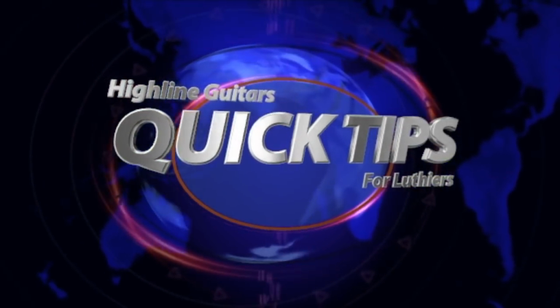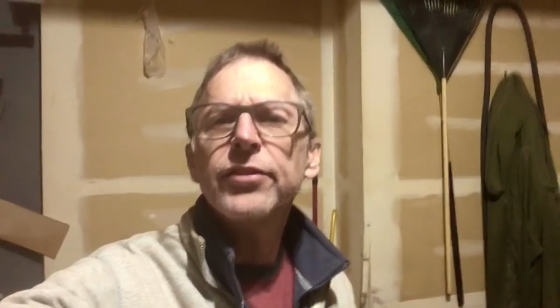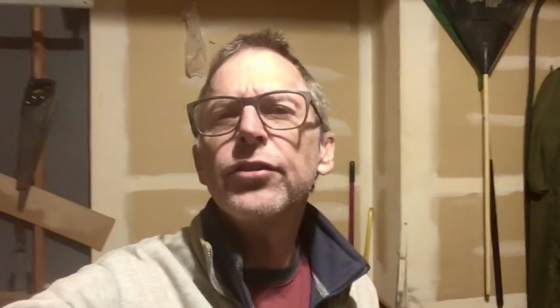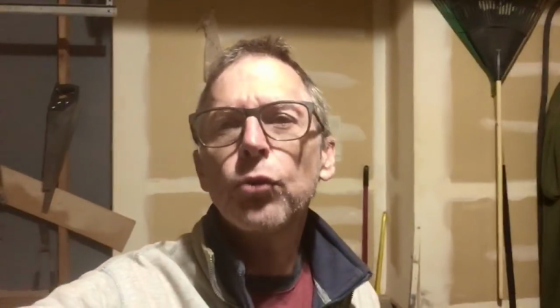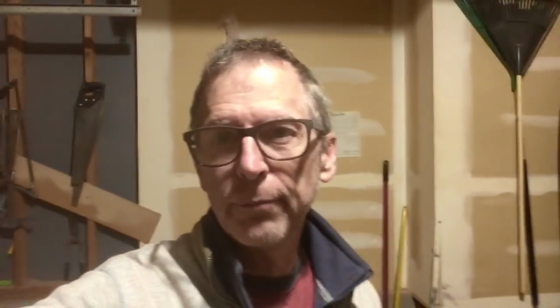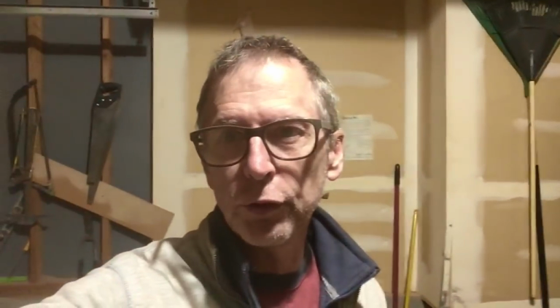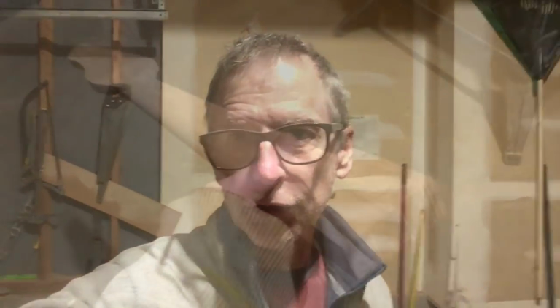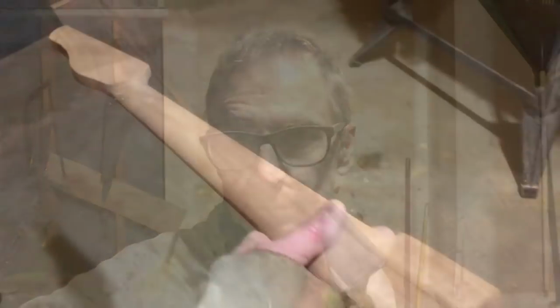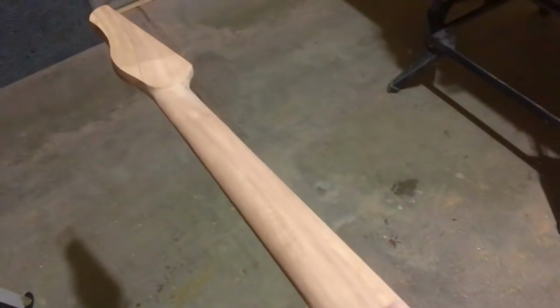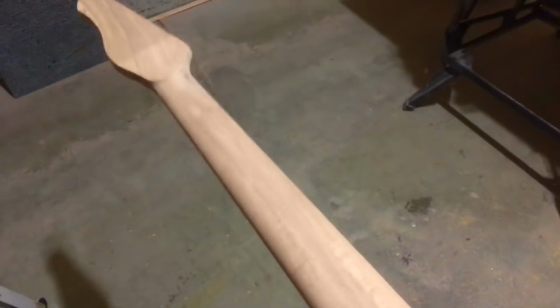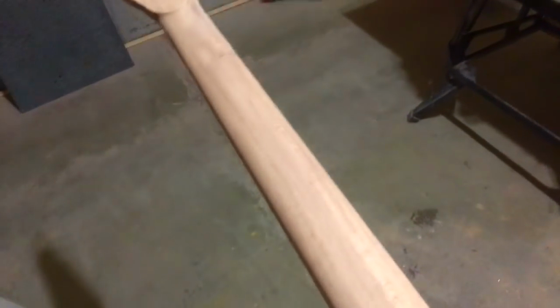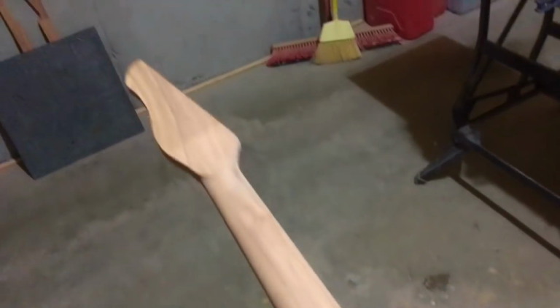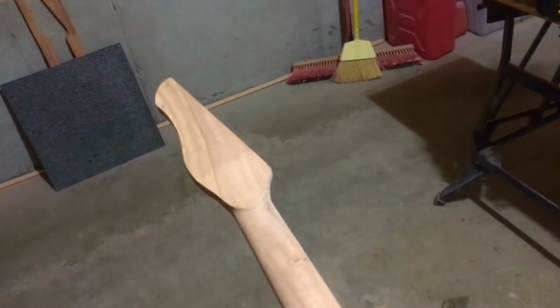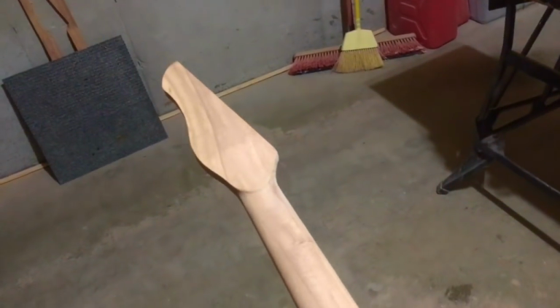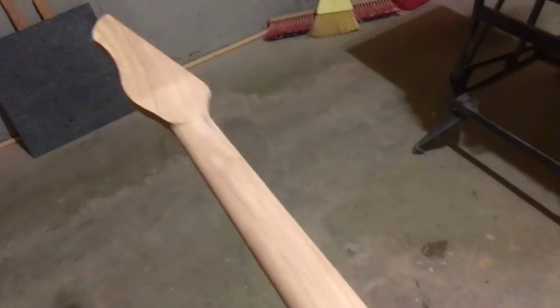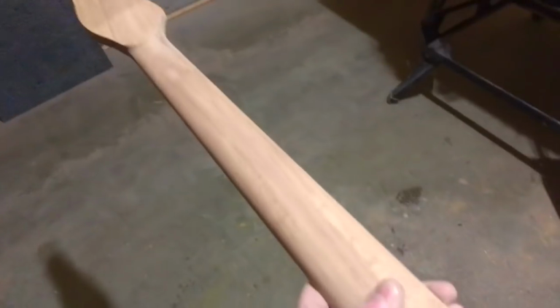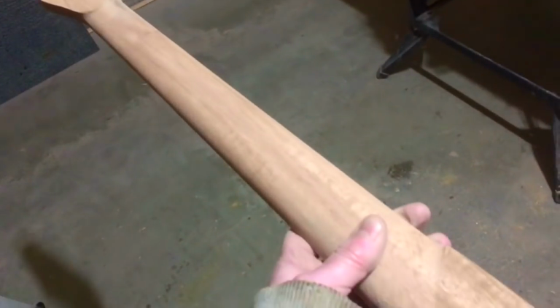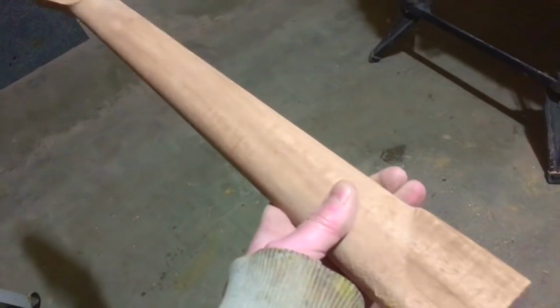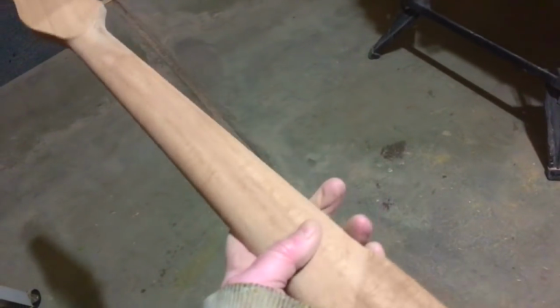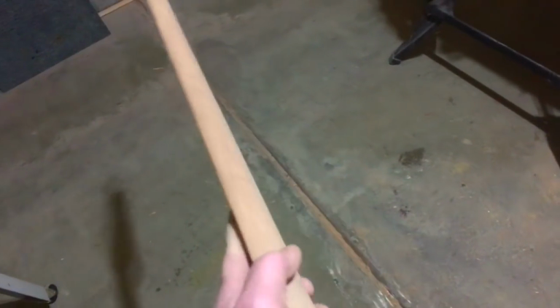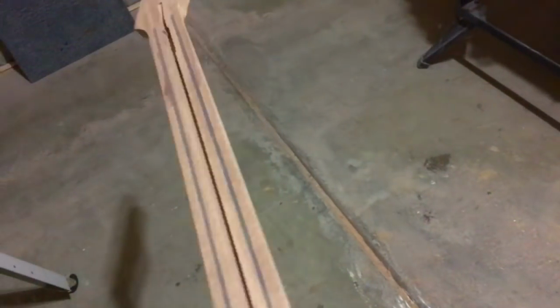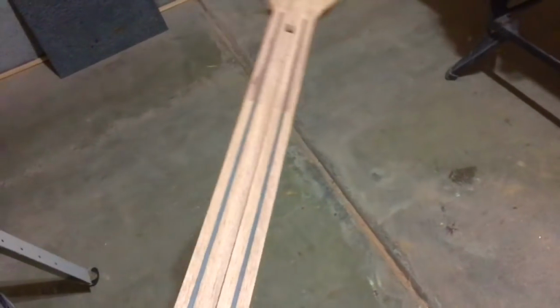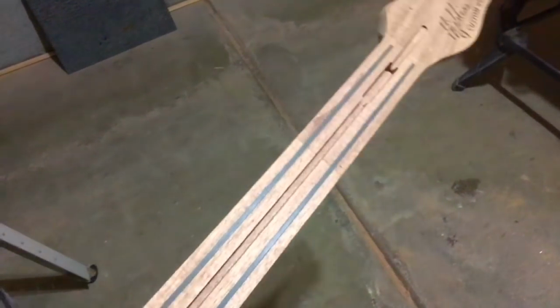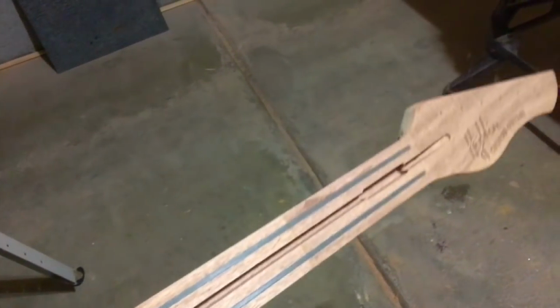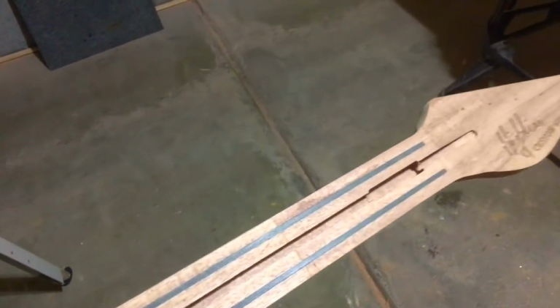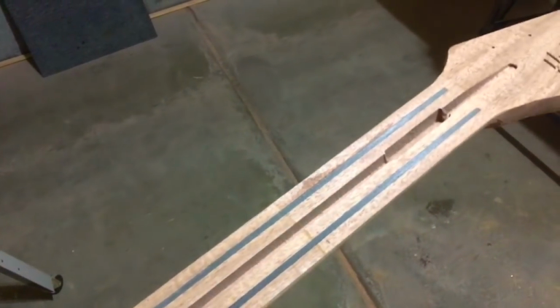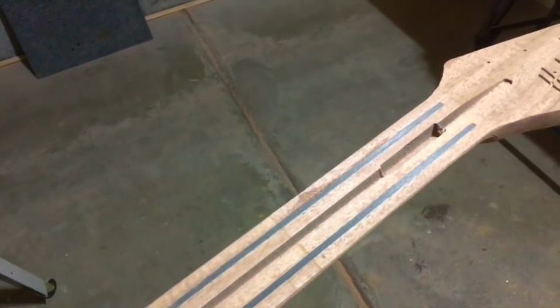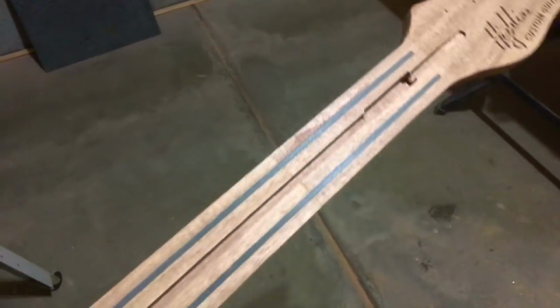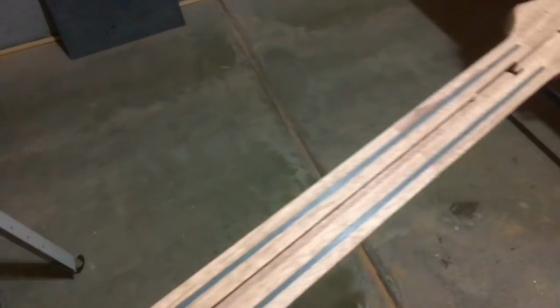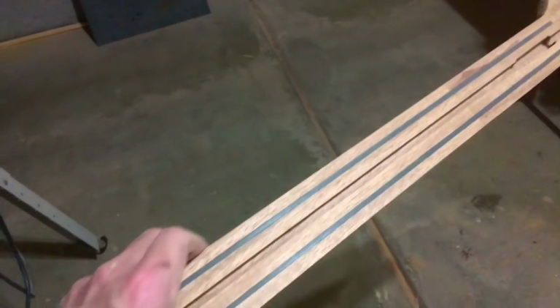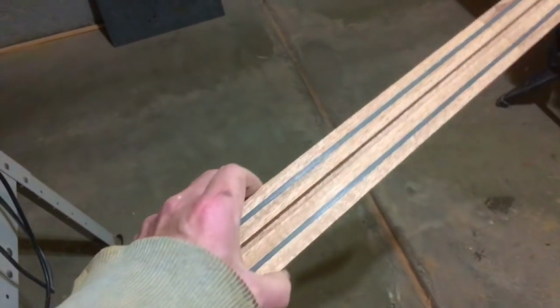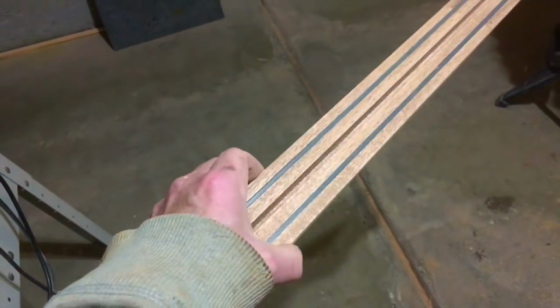Guys, here's this week's quick tip for luthiers. If you're going to make a neck out of mahogany like this one, I highly recommend that you consider adding some carbon fiber strips to reinforce the neck.